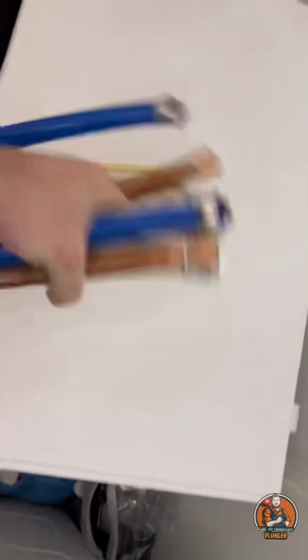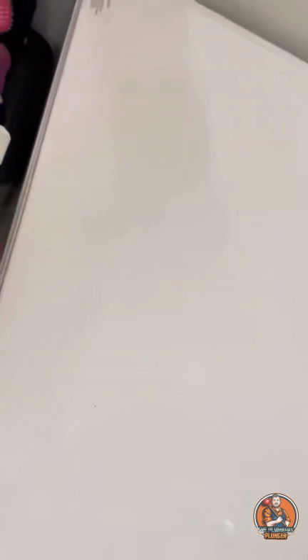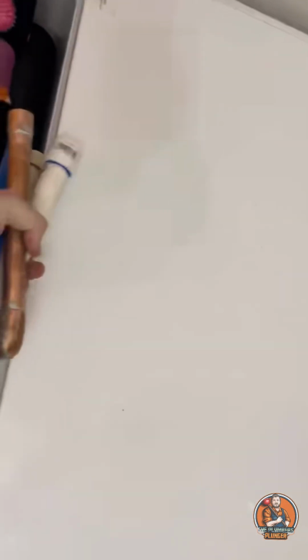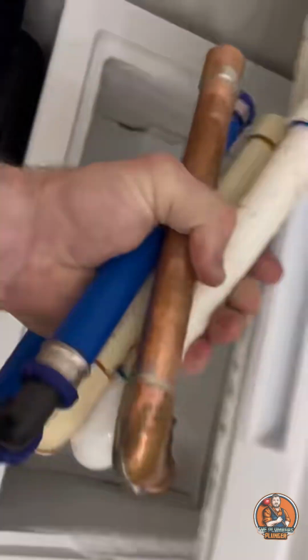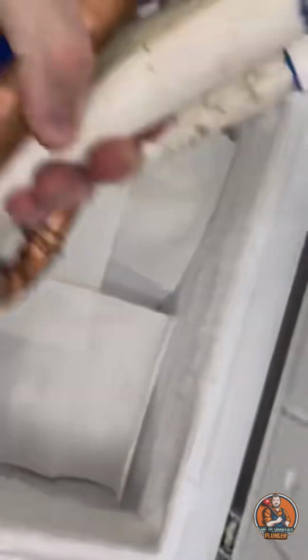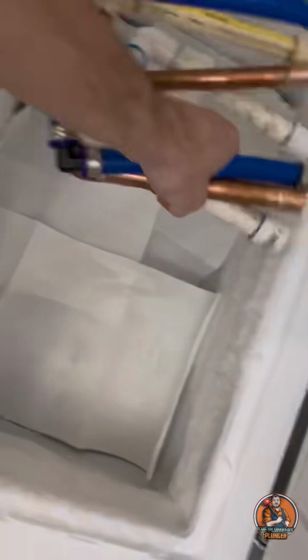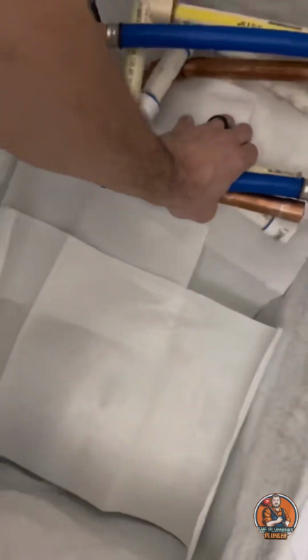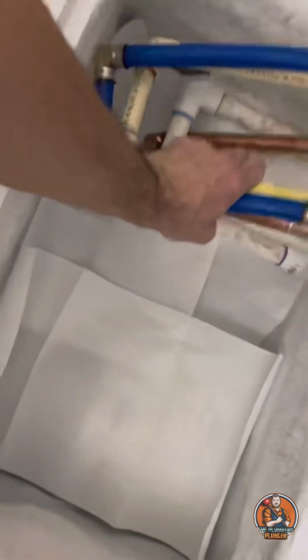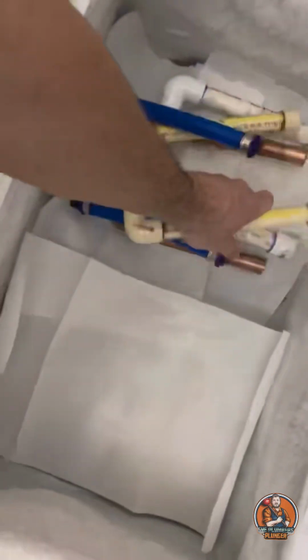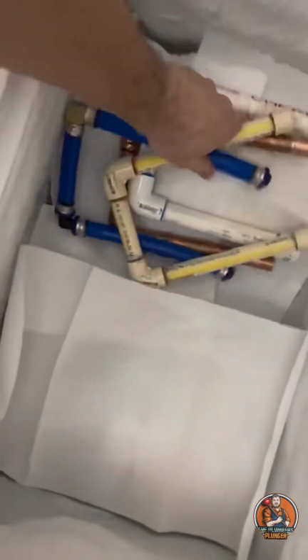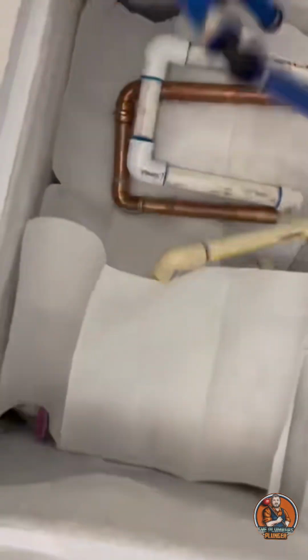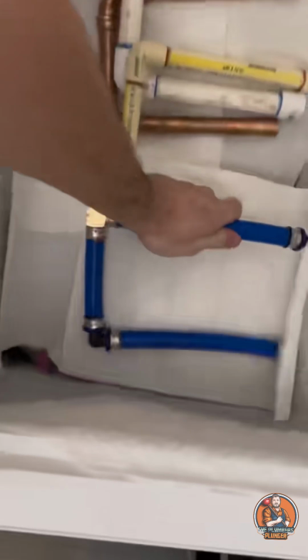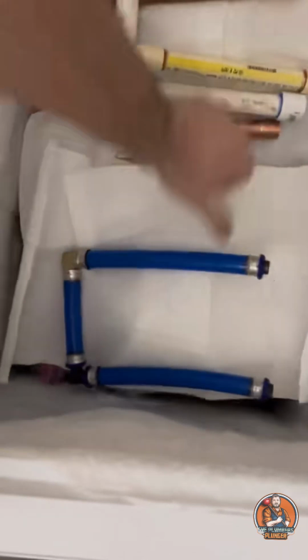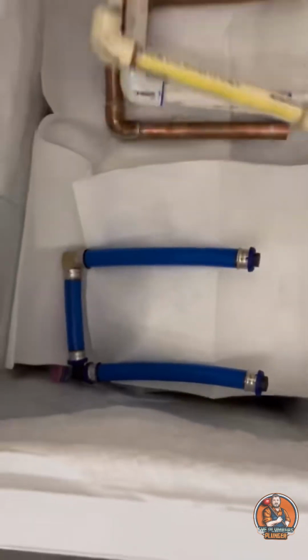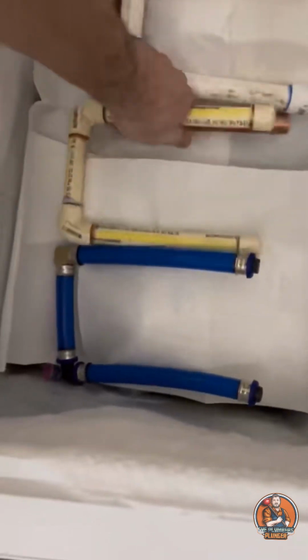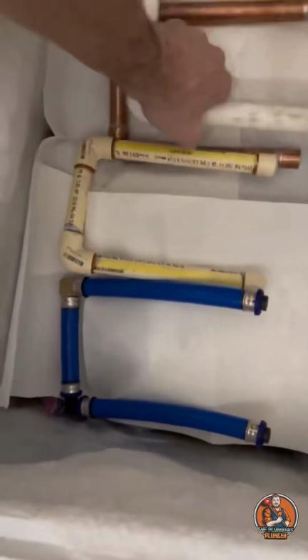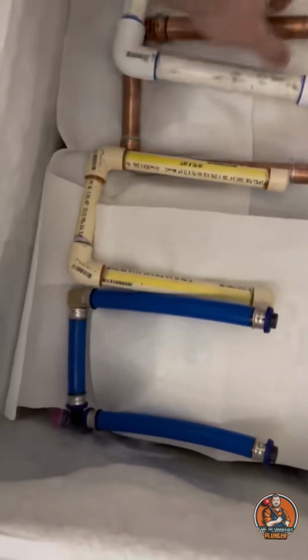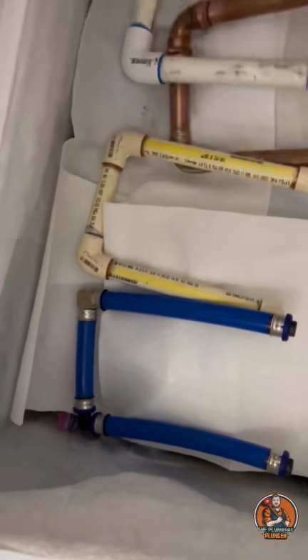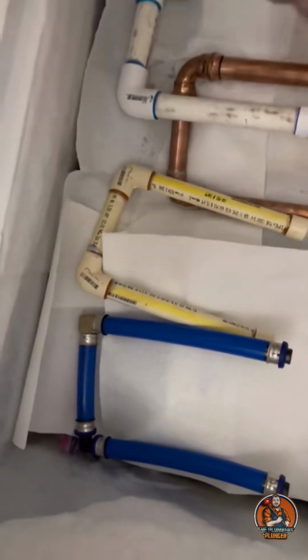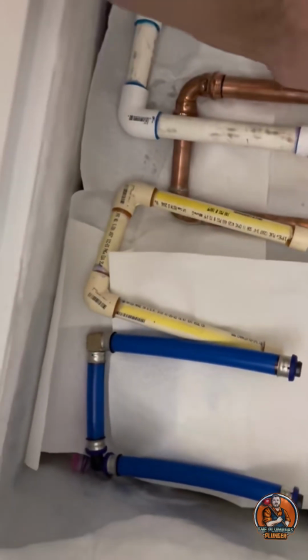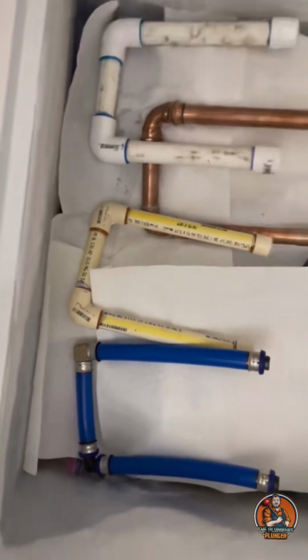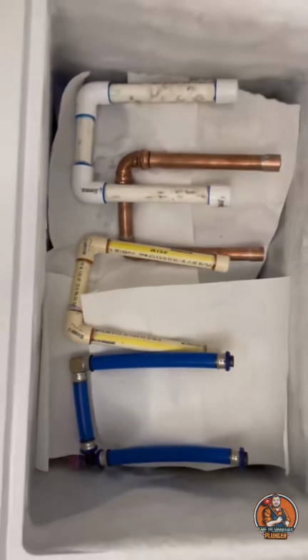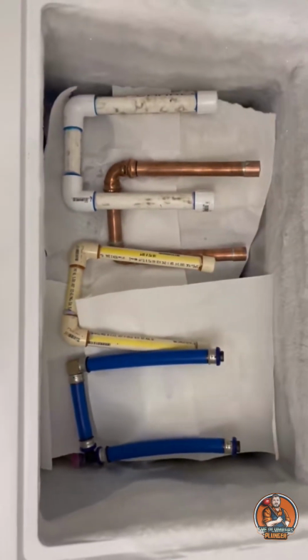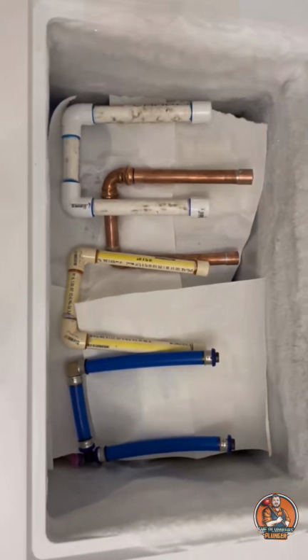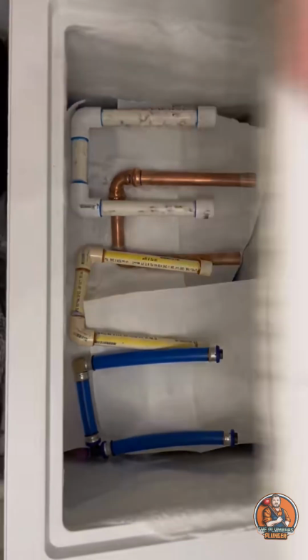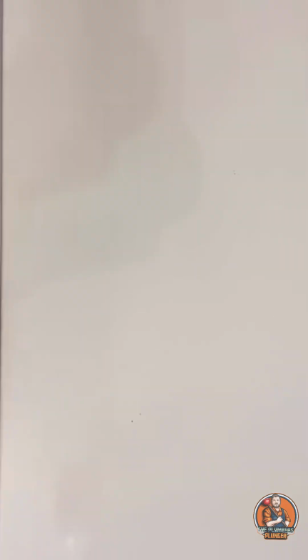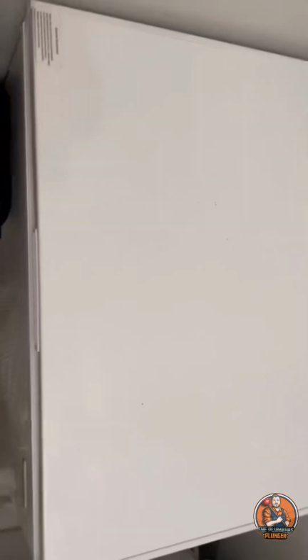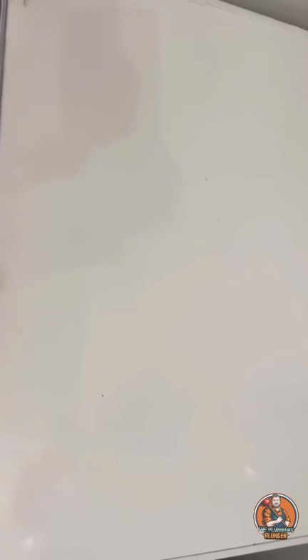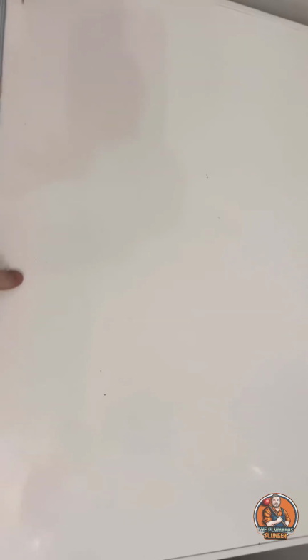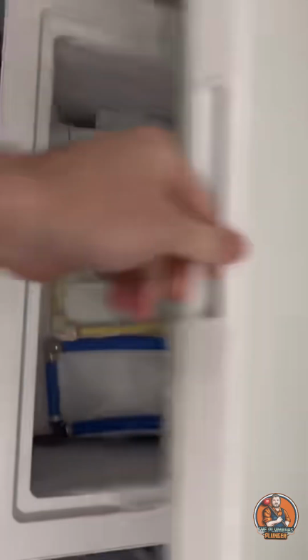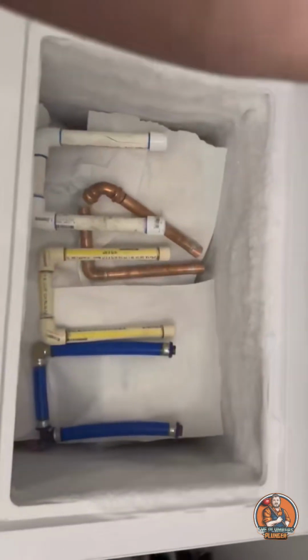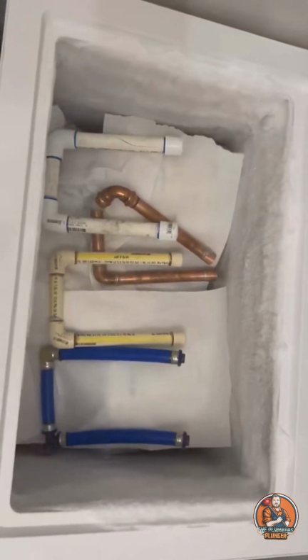With that being said, I thought it would be a good idea to see how some of the common piping materials and fittings would hold up. For this test, we're going to be using PEX-B with crimp fittings, CPVC, PVC, and copper piping. We don't have freezing temperatures here yet, so I'm using this deep freeze.